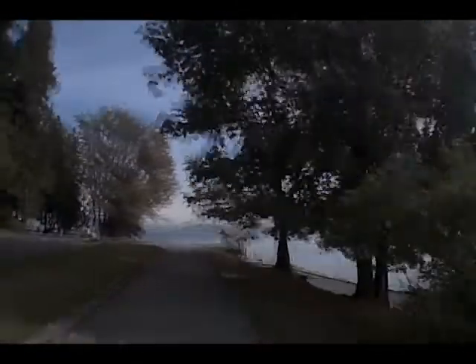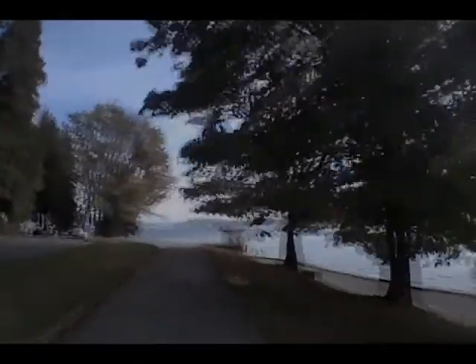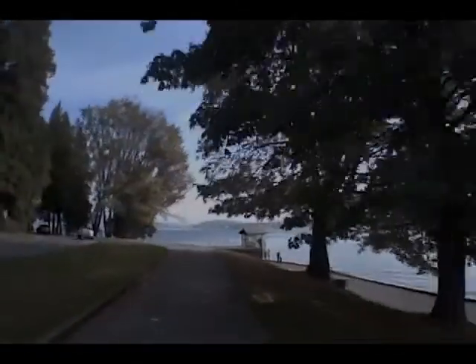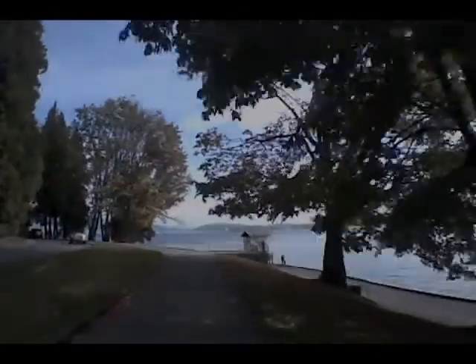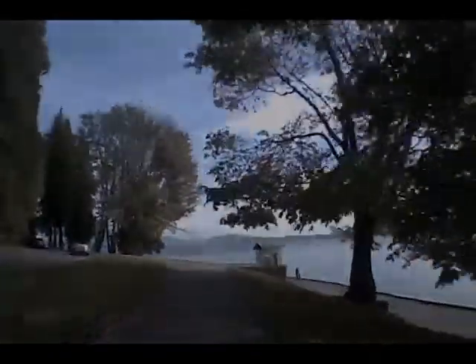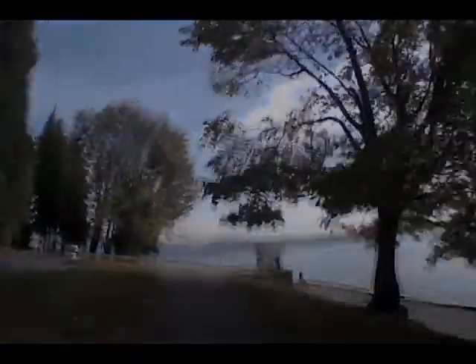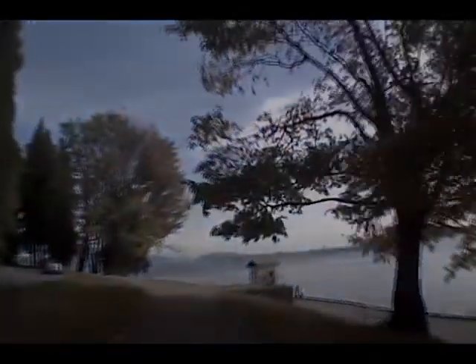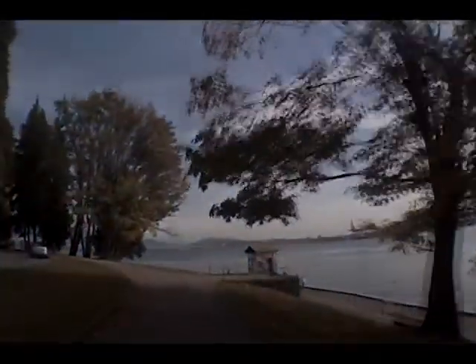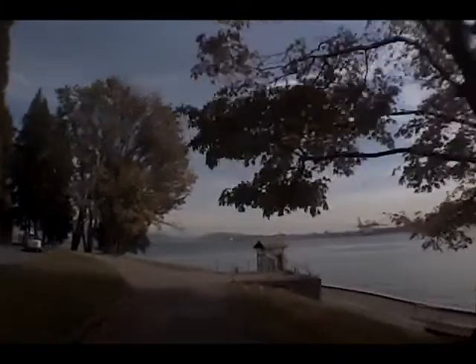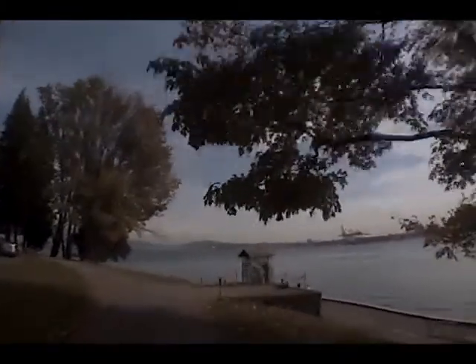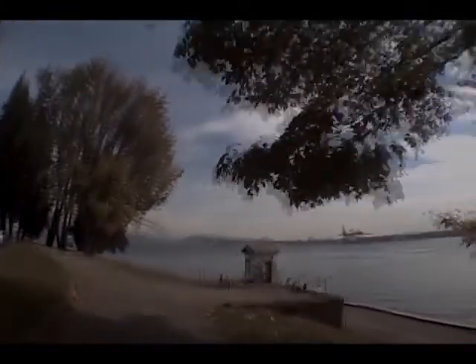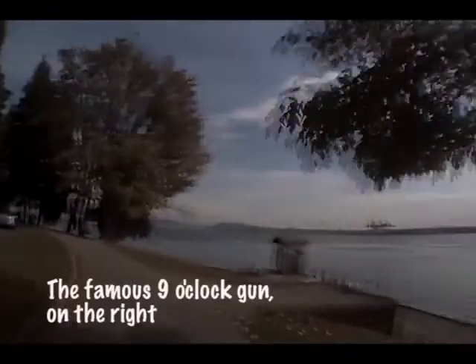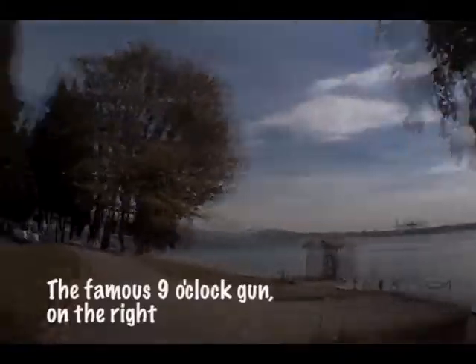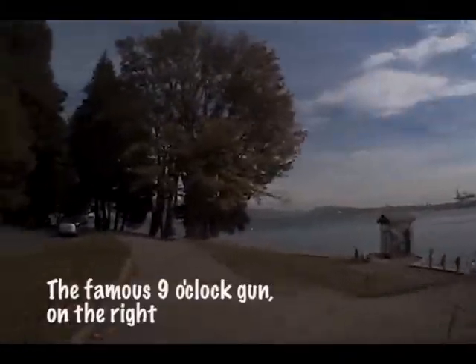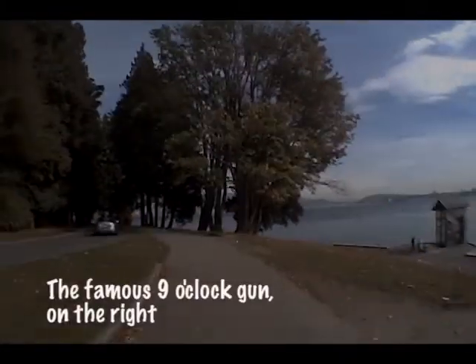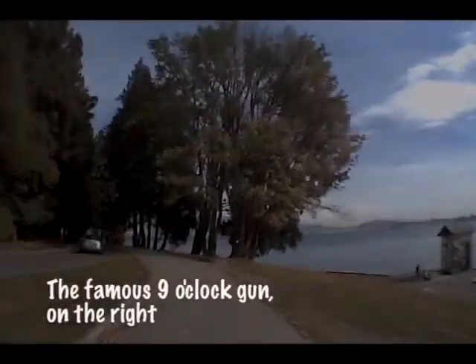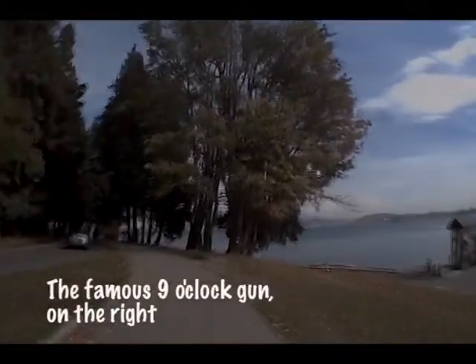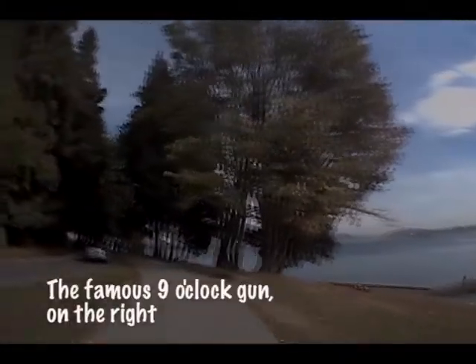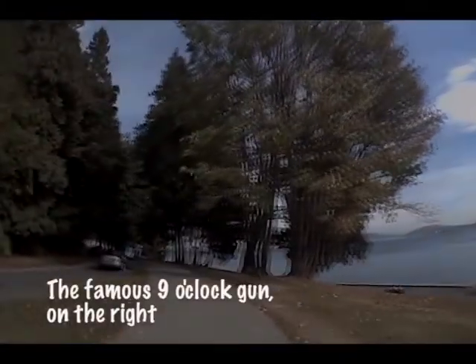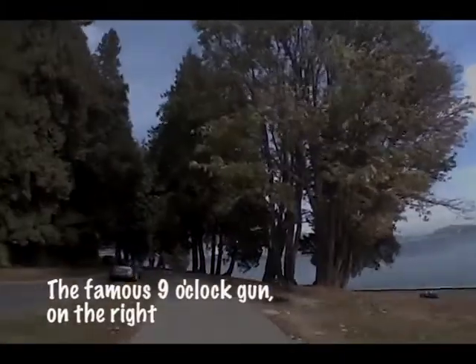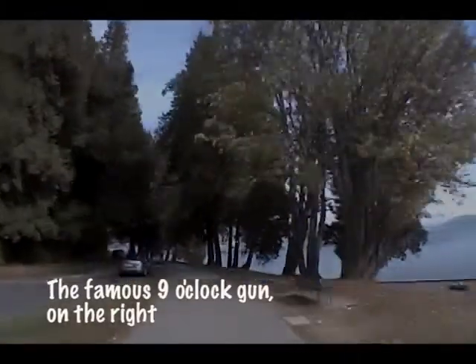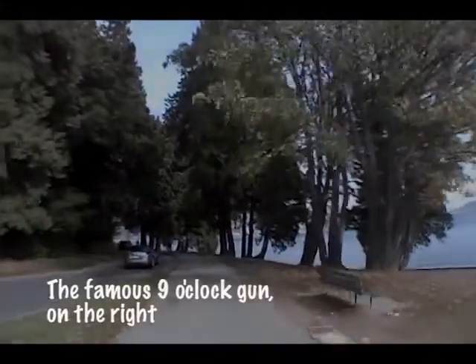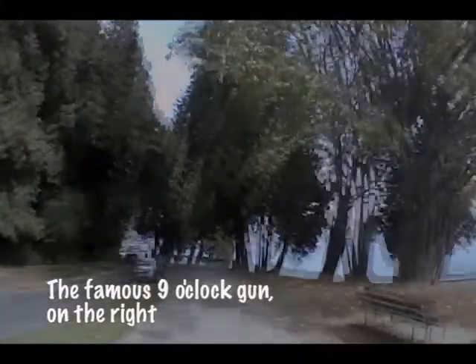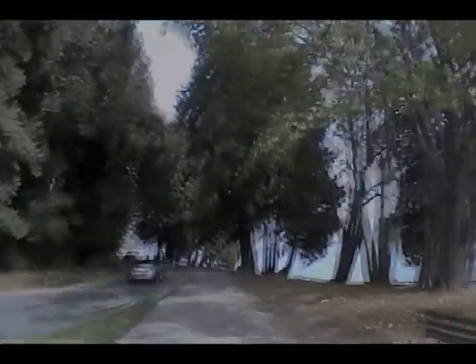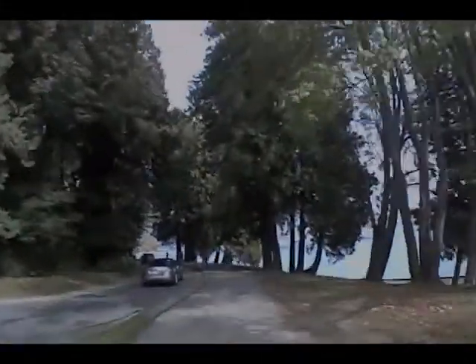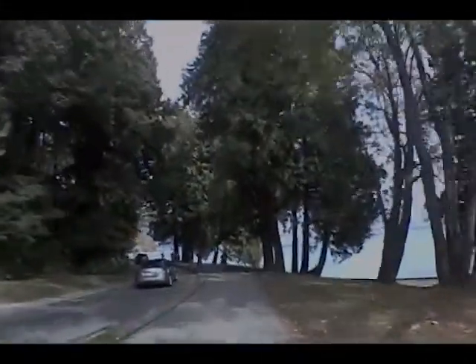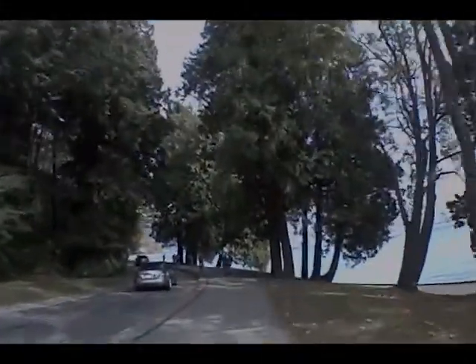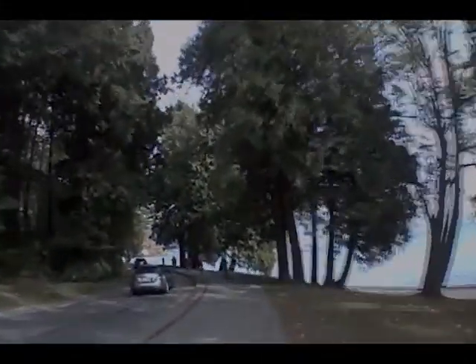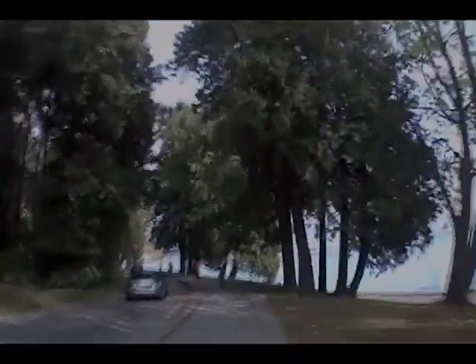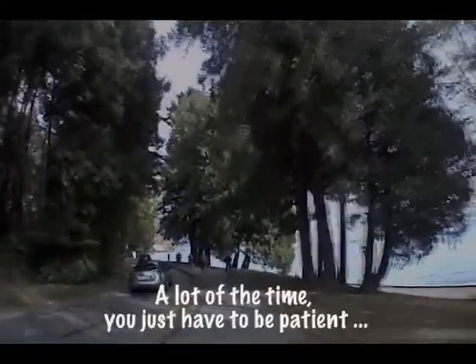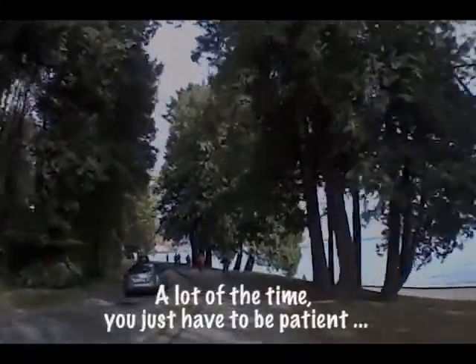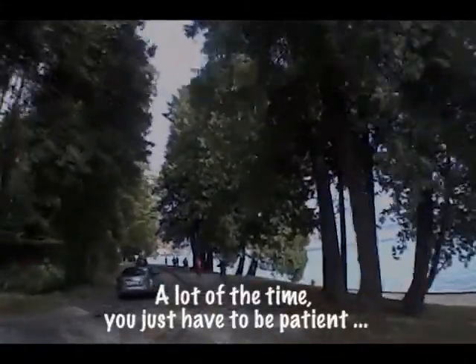And the 9 o'clock gun — coming up on your right, that is a Vancouver institution, being shot off at 9 o'clock every night. It's quite loud if you're in the city, but out in the suburbs you can still hear it.